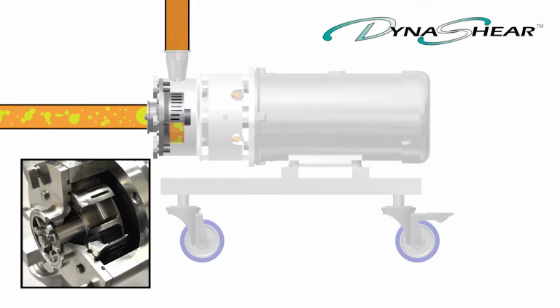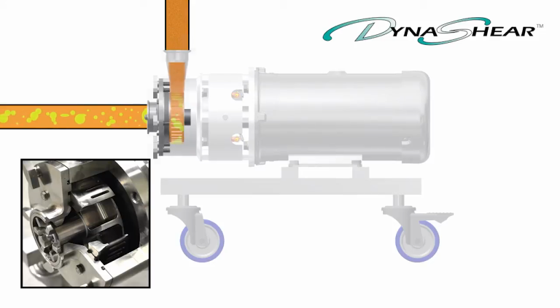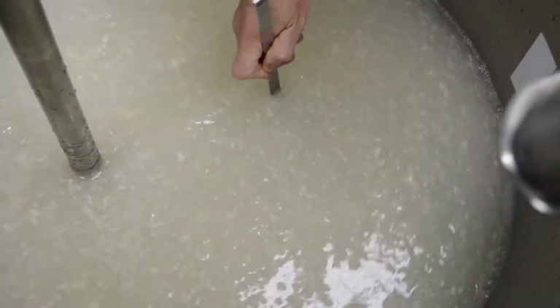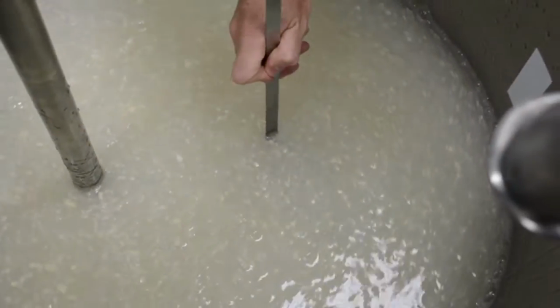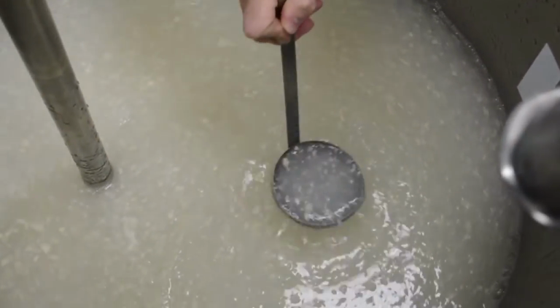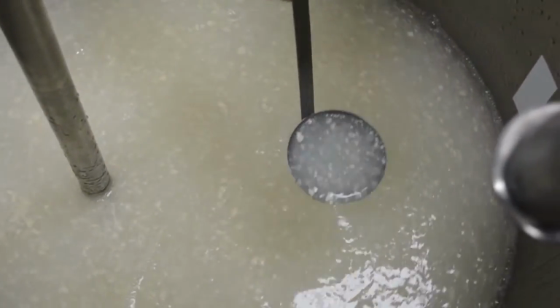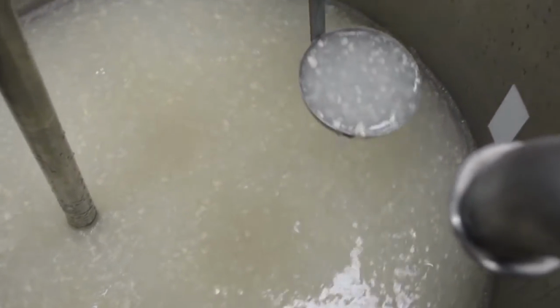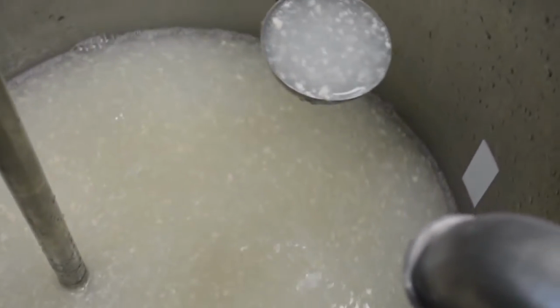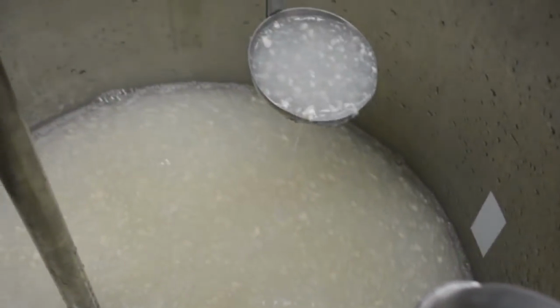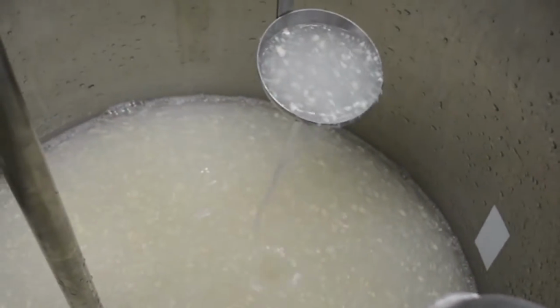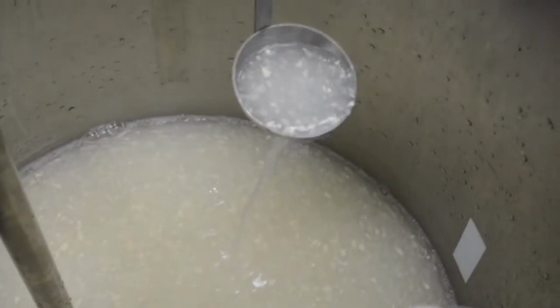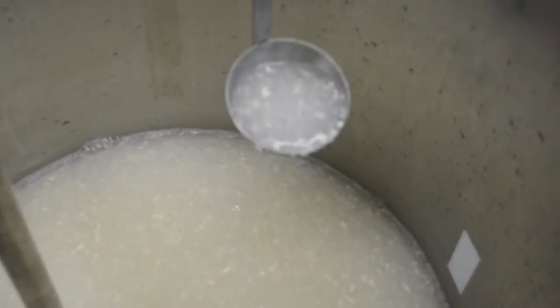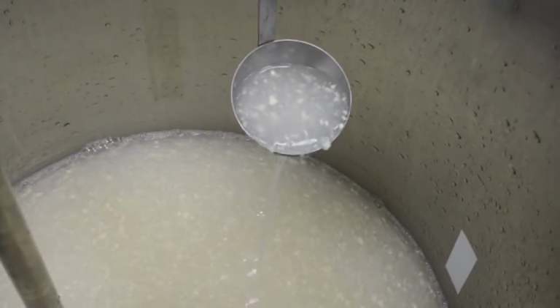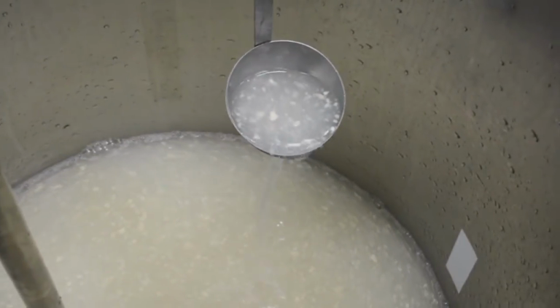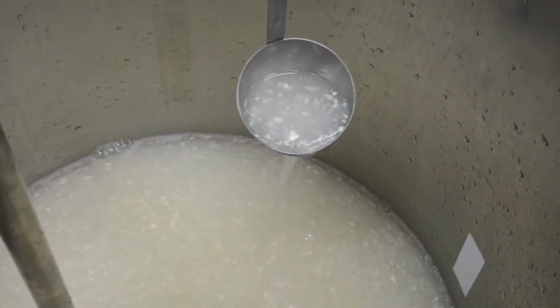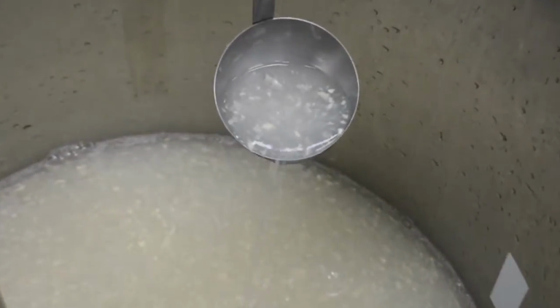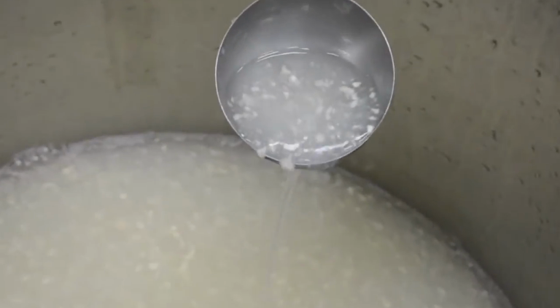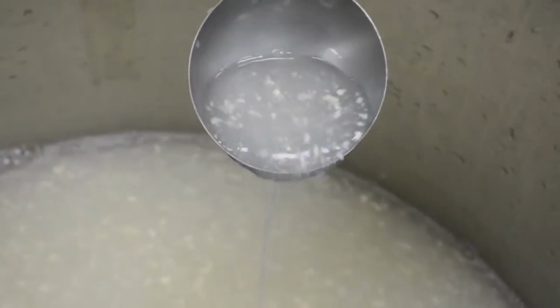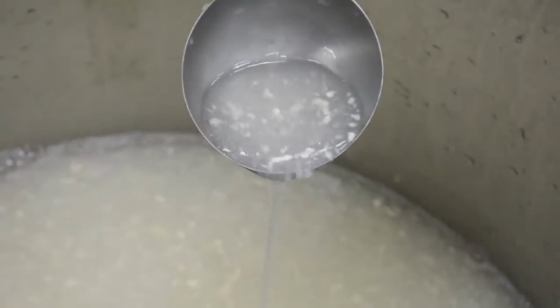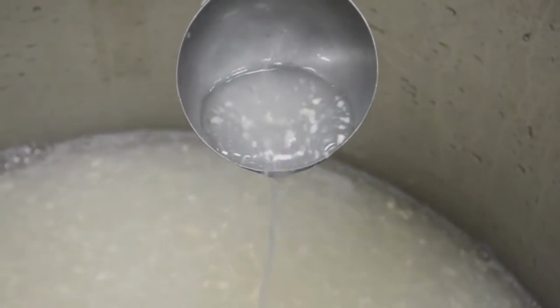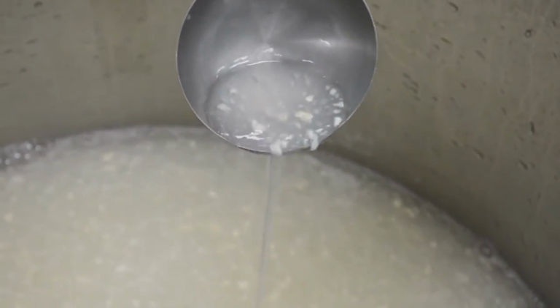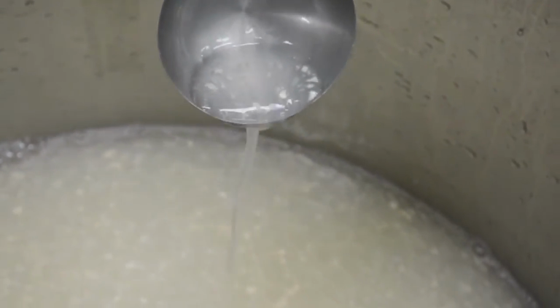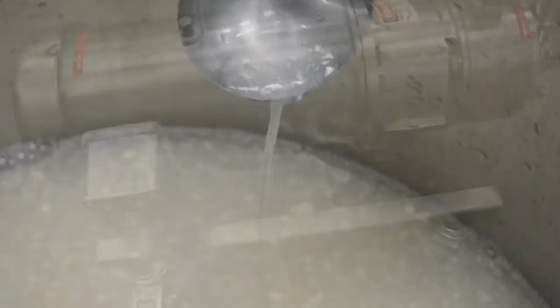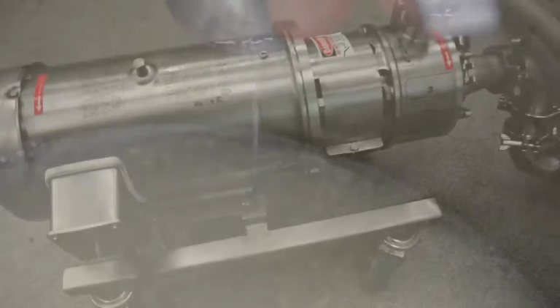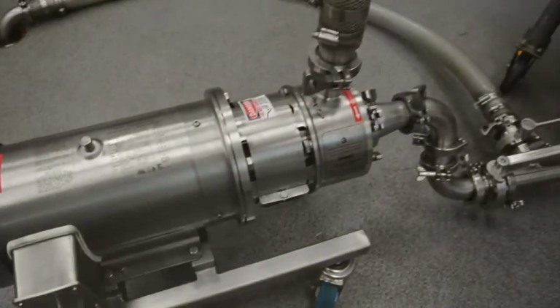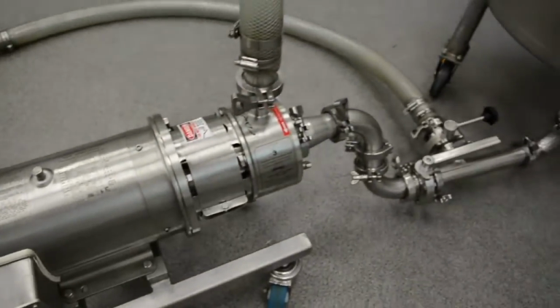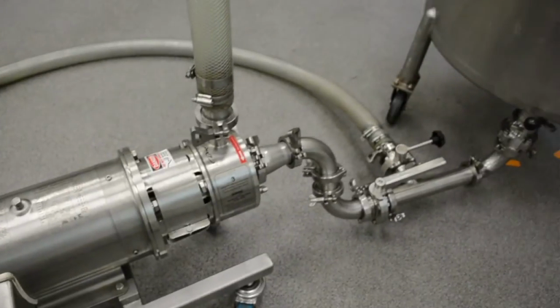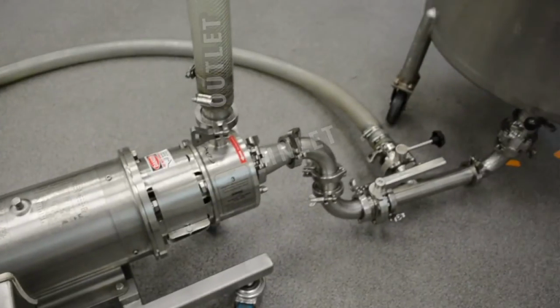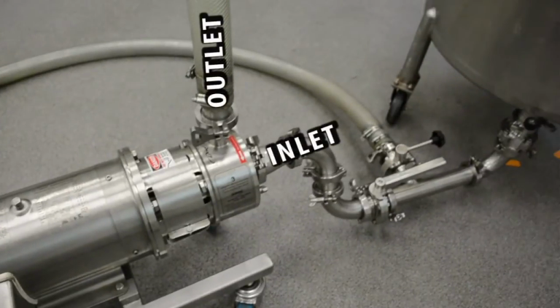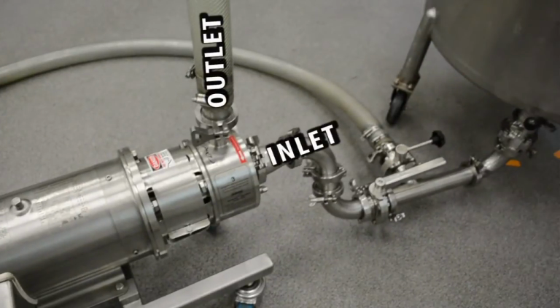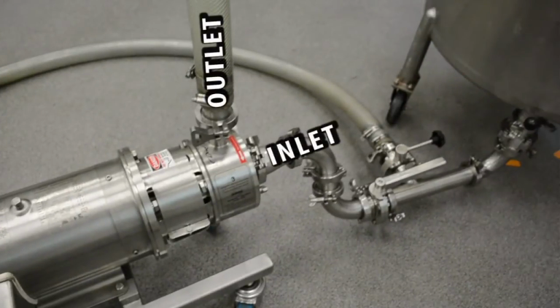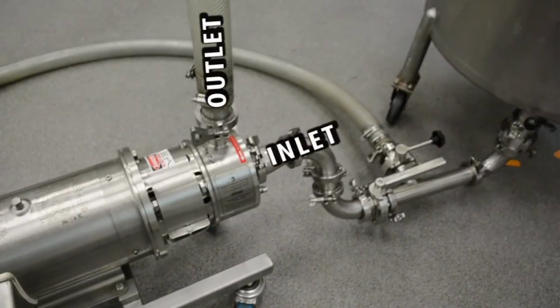Watch as a single pass through the Dynashear inline disperser eliminates all the unmixed agglomerates left behind after hours of mixing with a conventional in-tank low shear impeller.